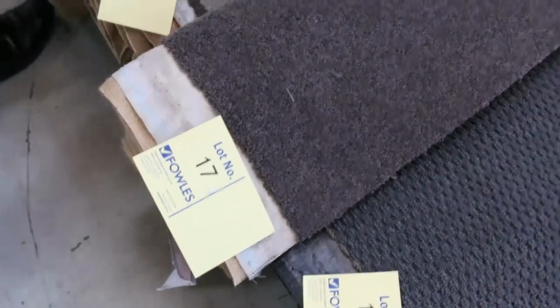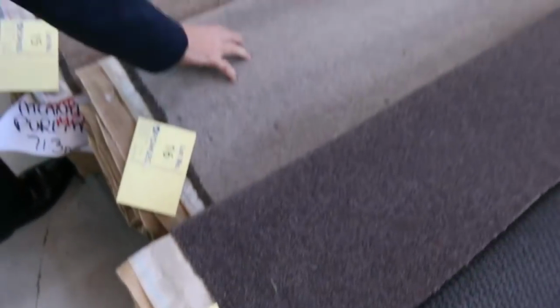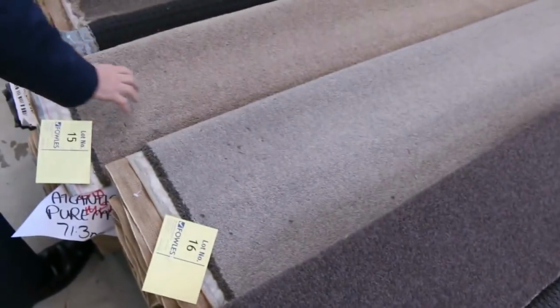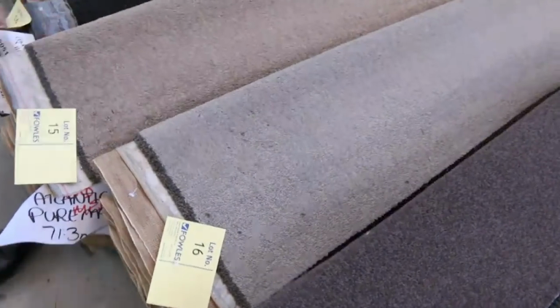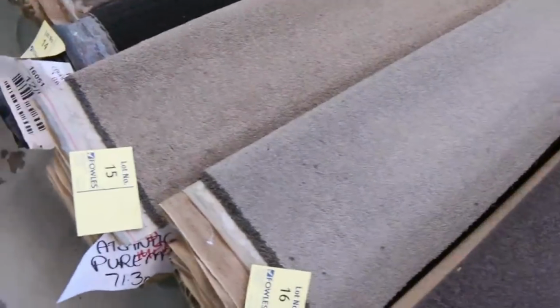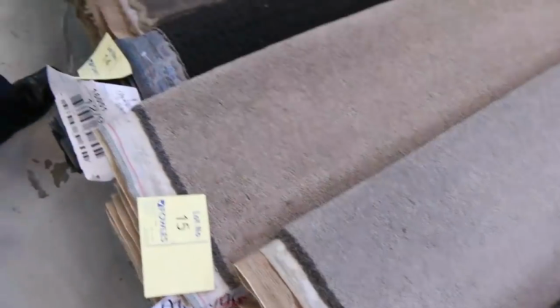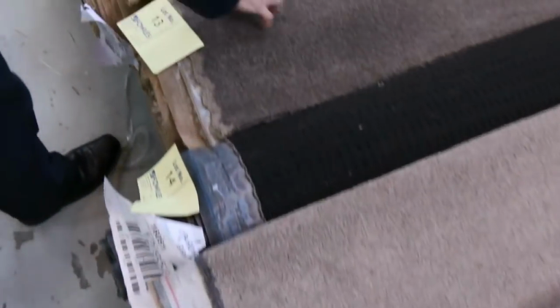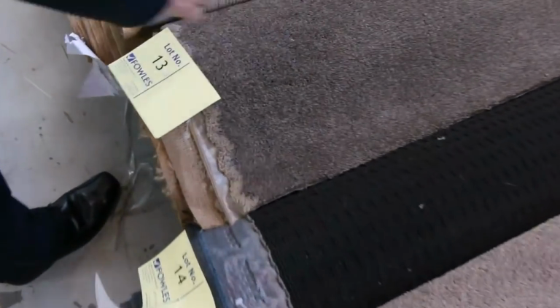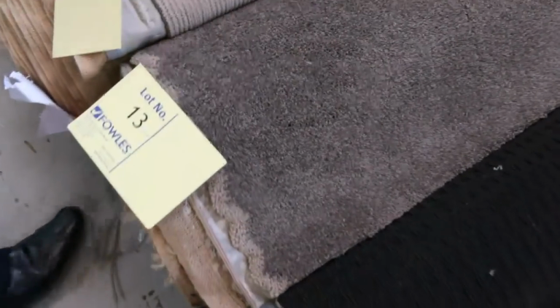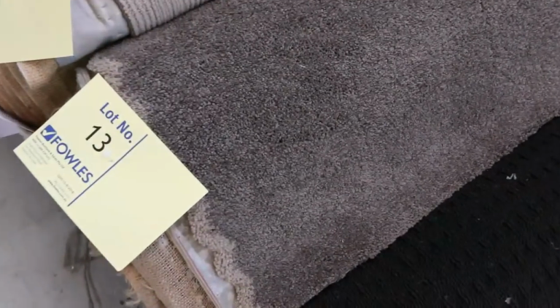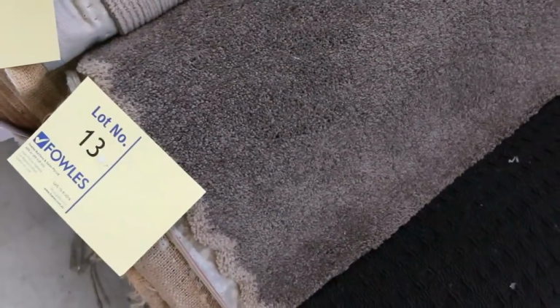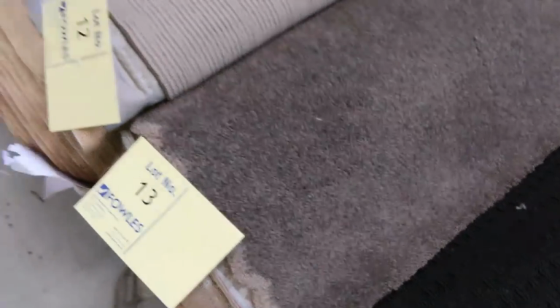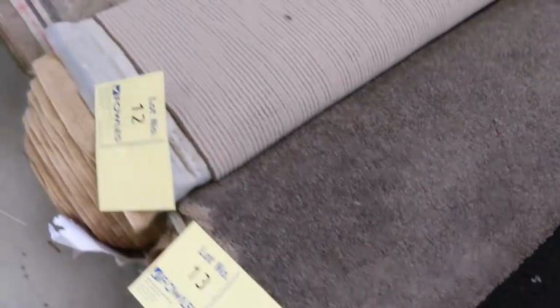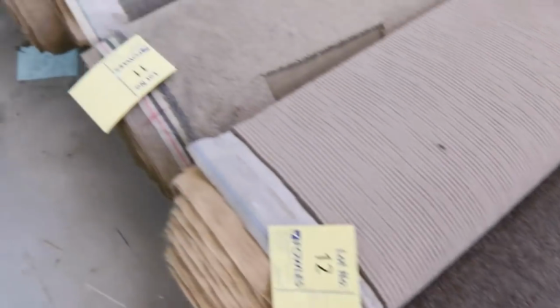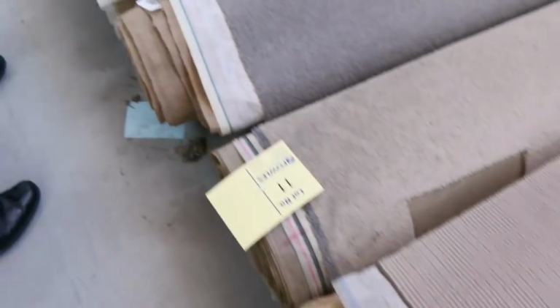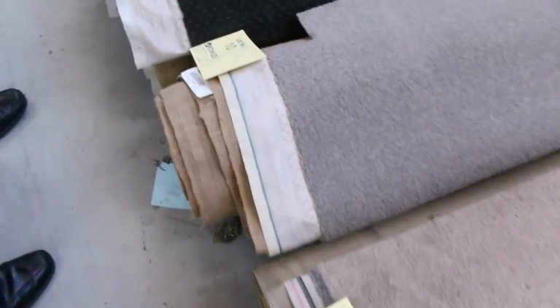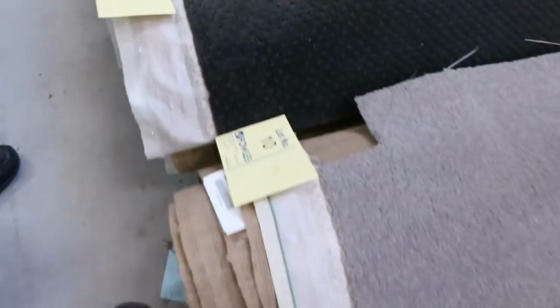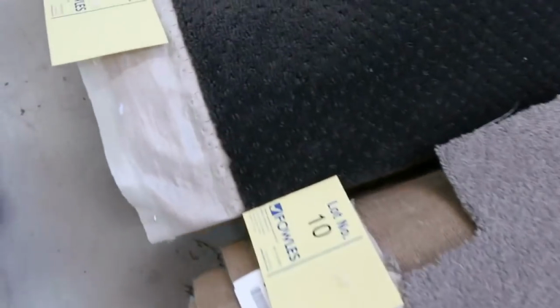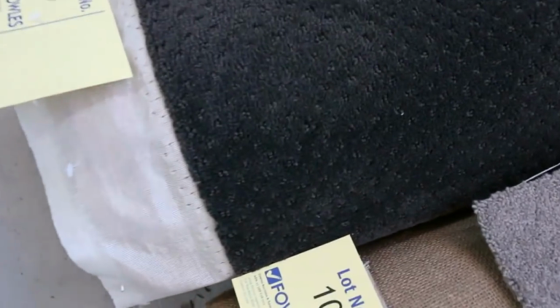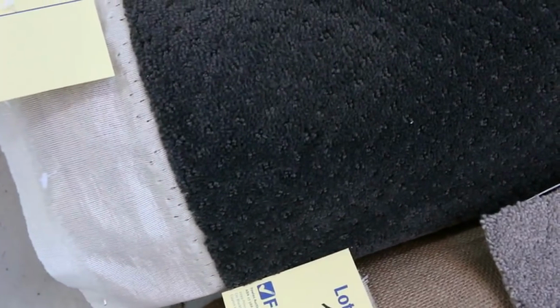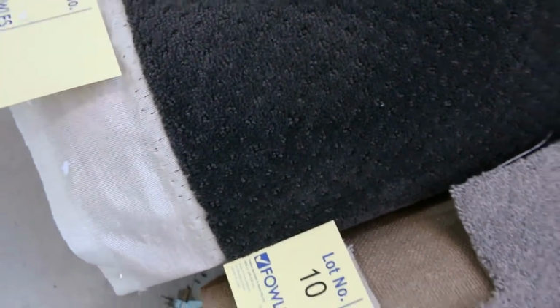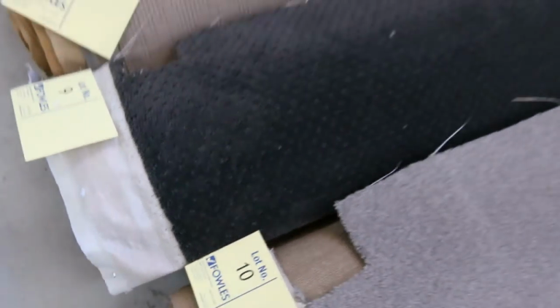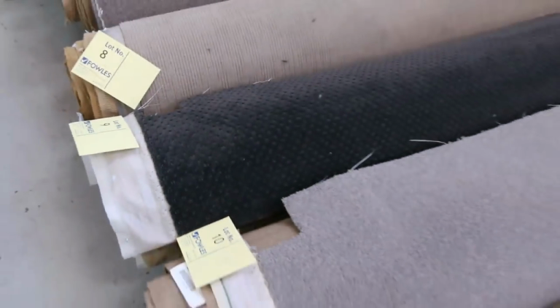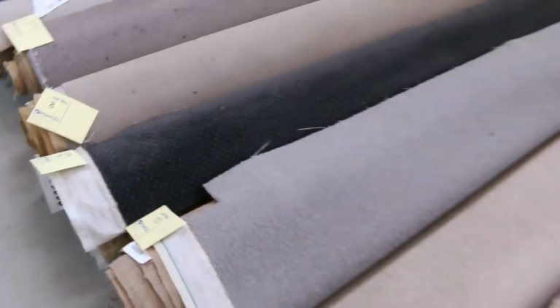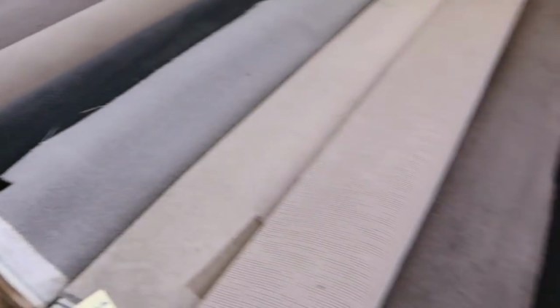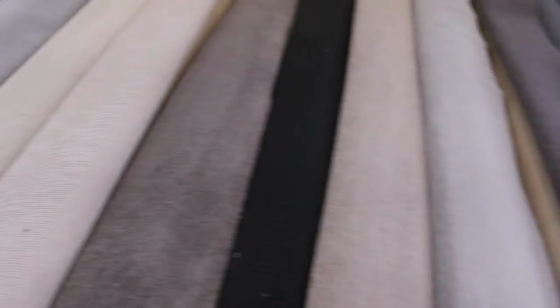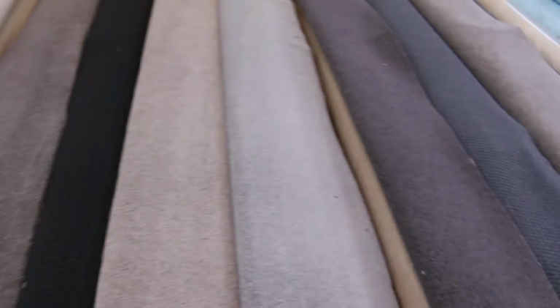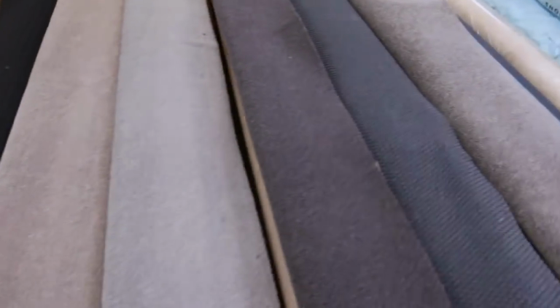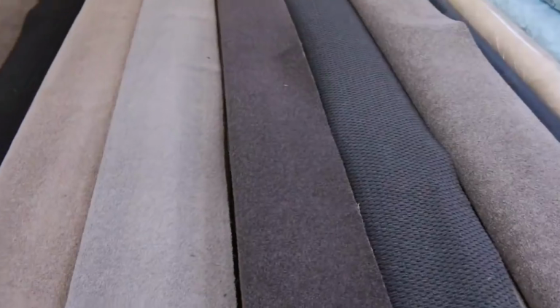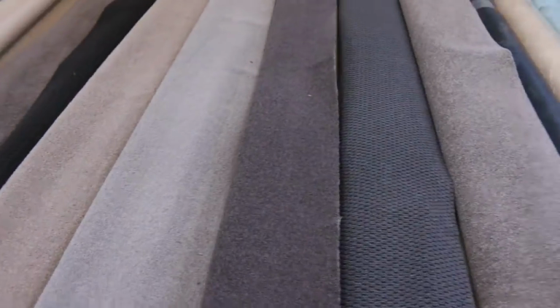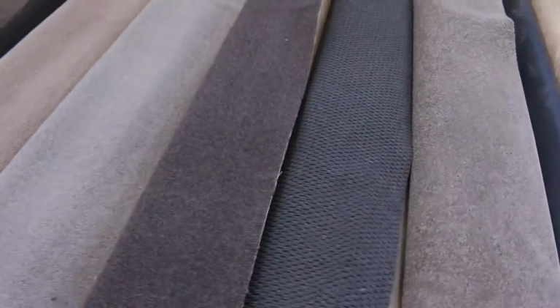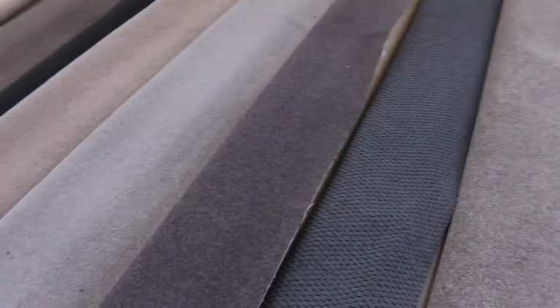And that's the same with a lot of these. So there's solution dye twist pile — have a look at the colours. There's a really great range of colours getting through, the greys and a nice little texture sort of finish there. Awesome range of offcuts and roll-ins, varying from 3 to anywhere up to 7 metres.